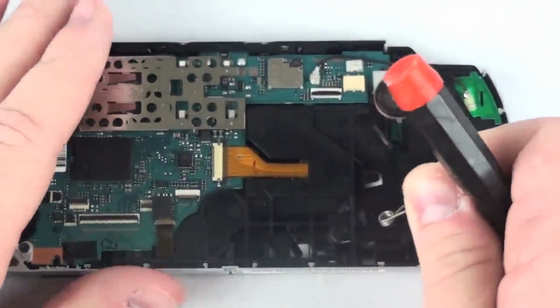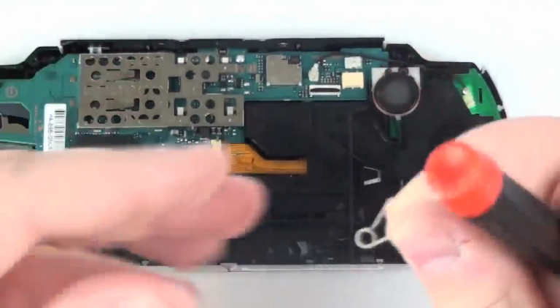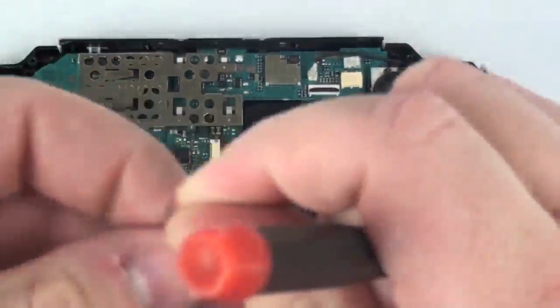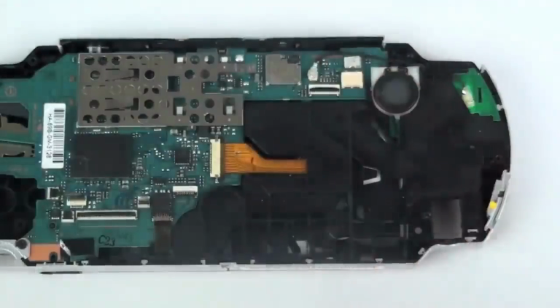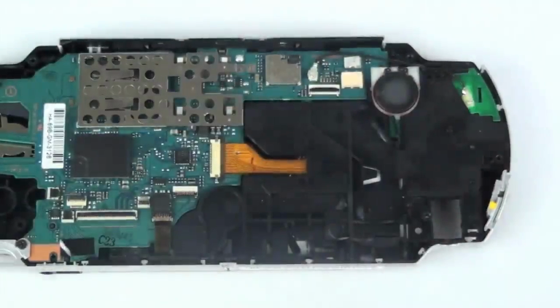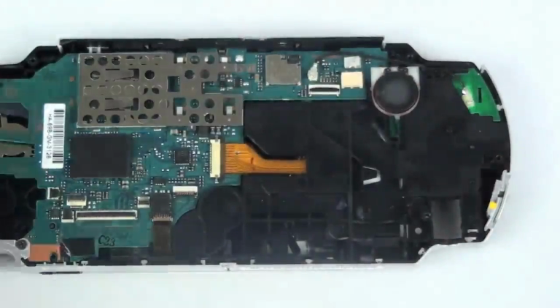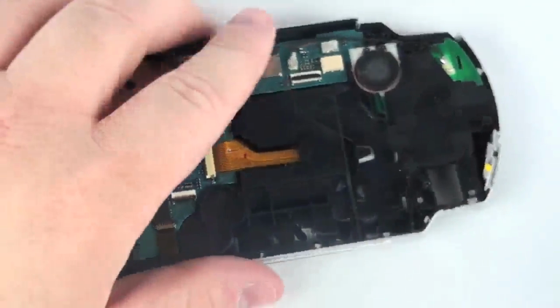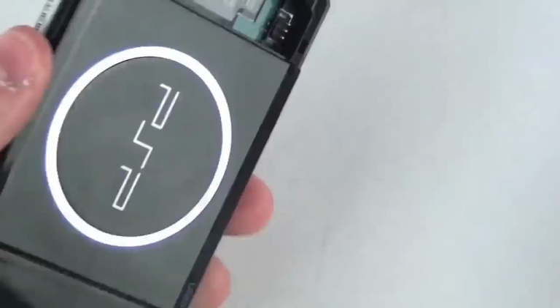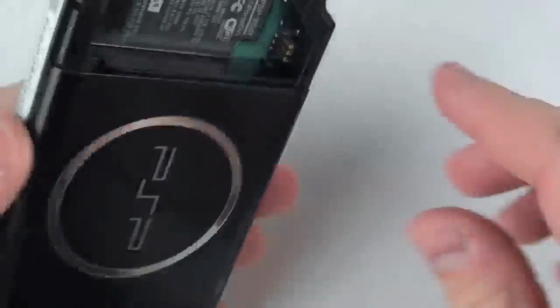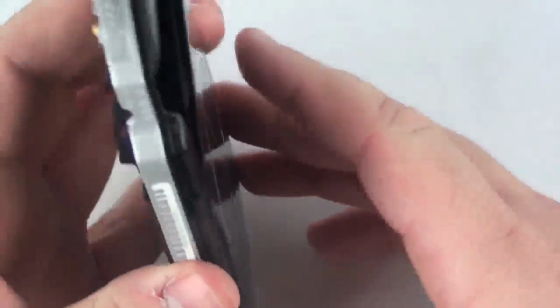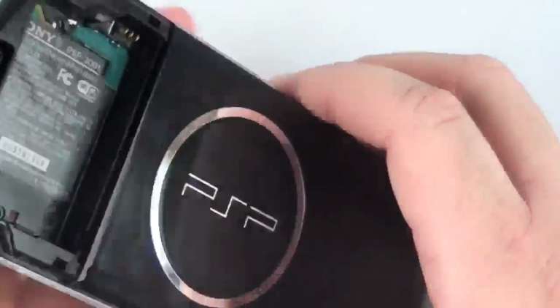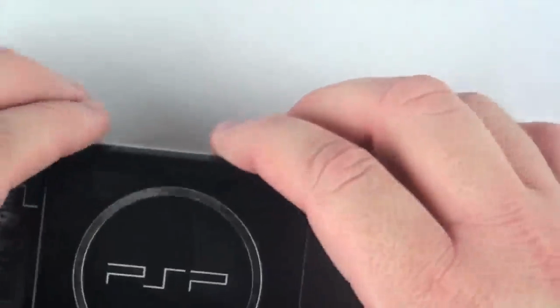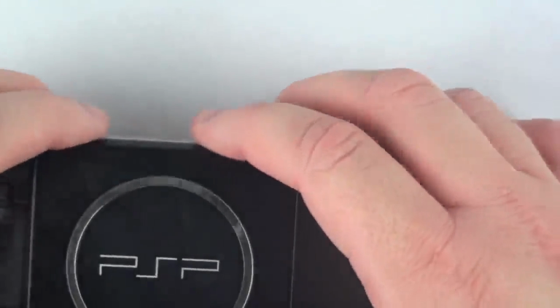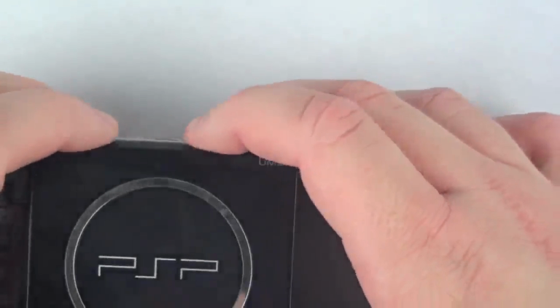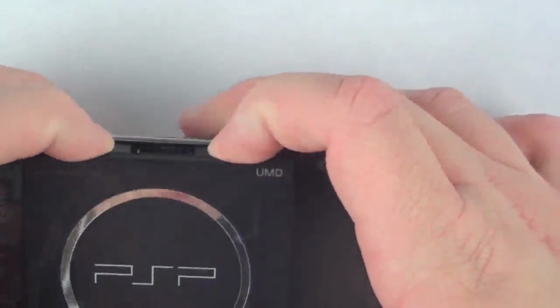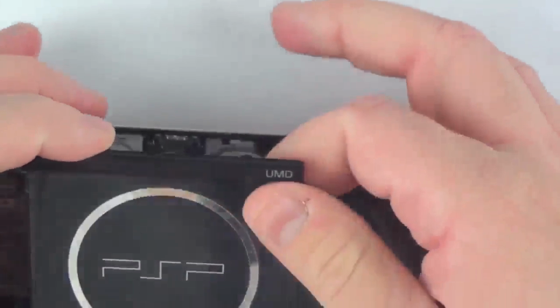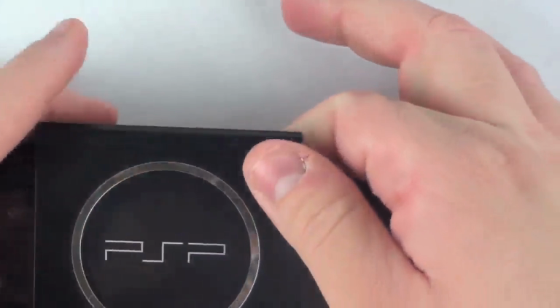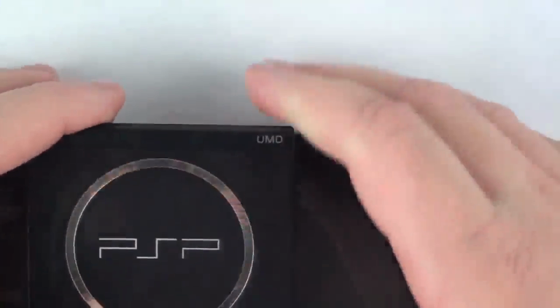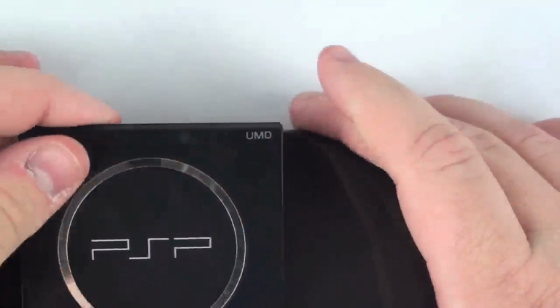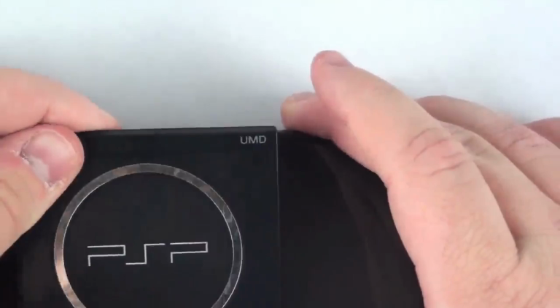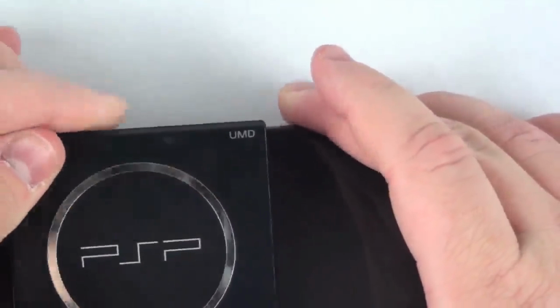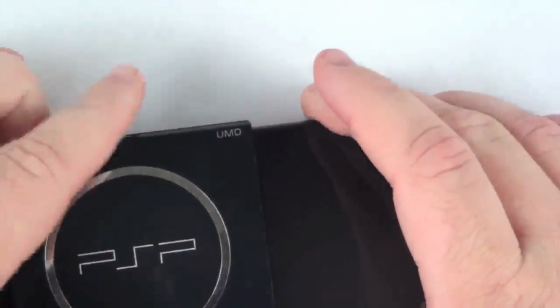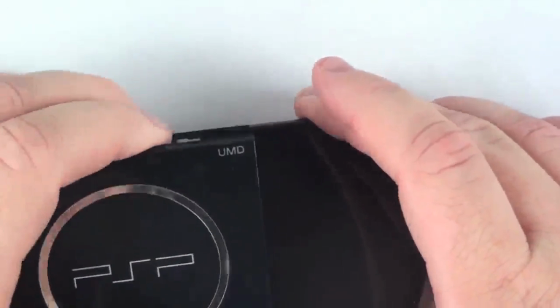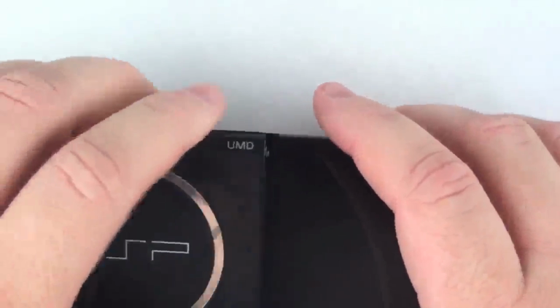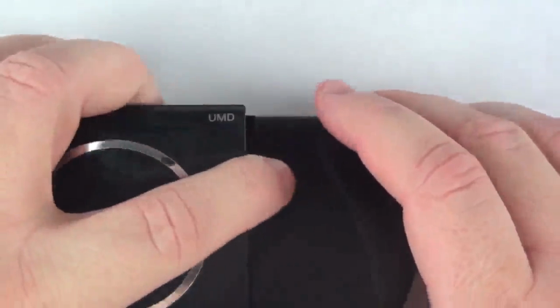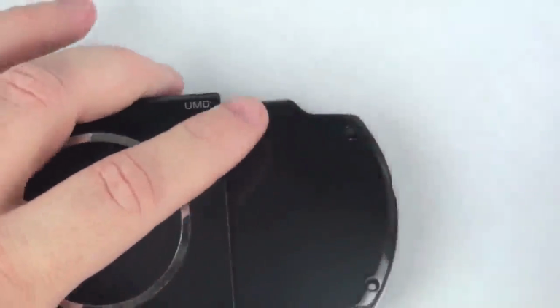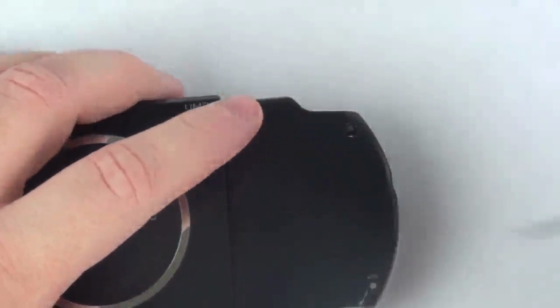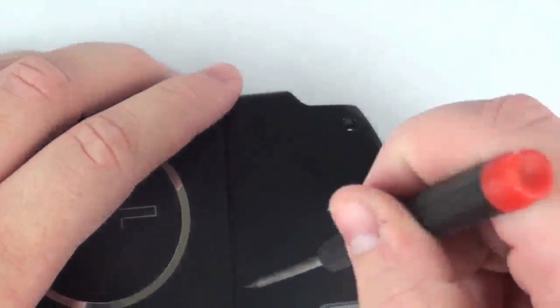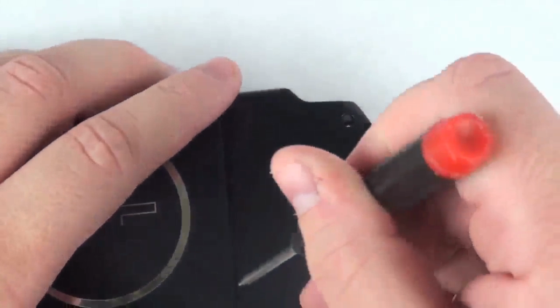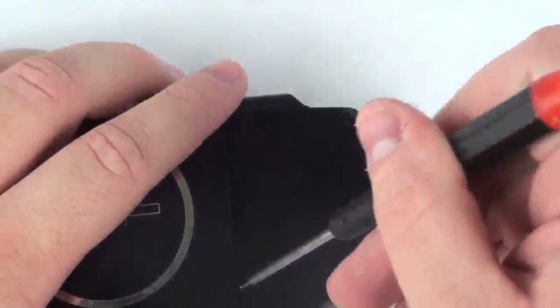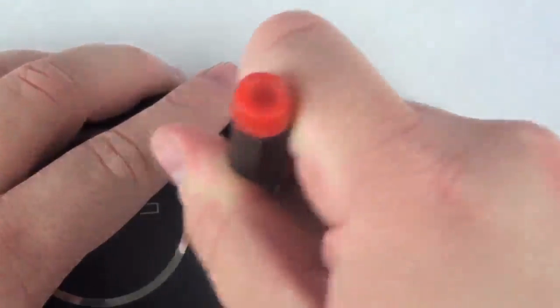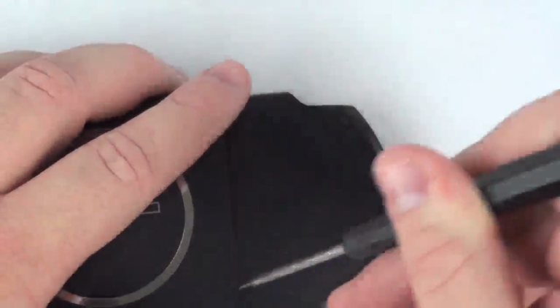Once that is complete, flip the unit over, open the UMD door, and at the bottom on either side there are two notches that will need to be released from the casing. Use your flat head screwdriver and gently lift these out of place.